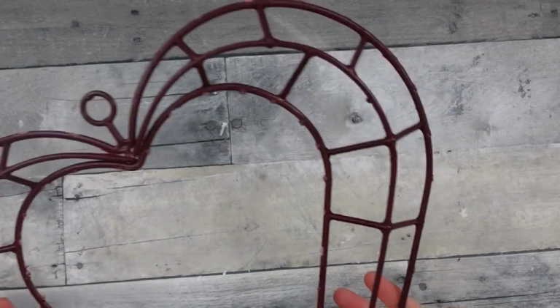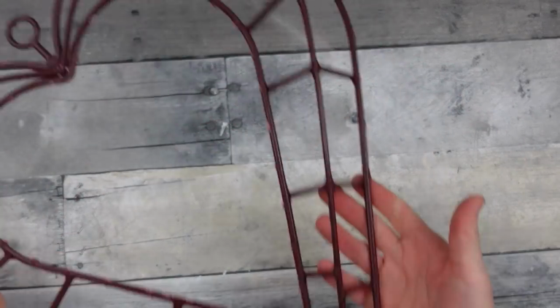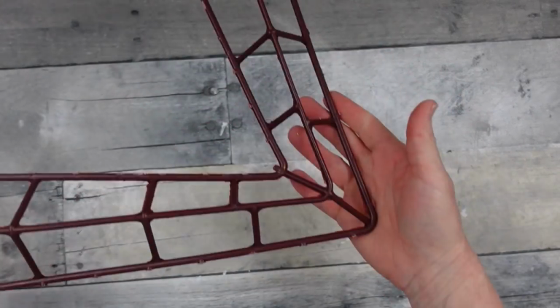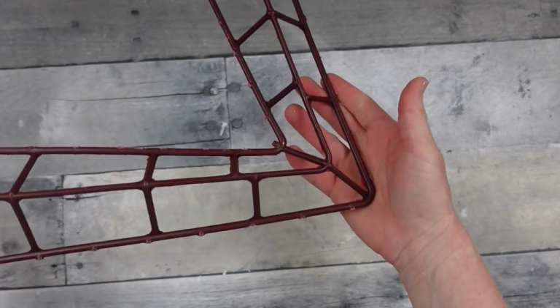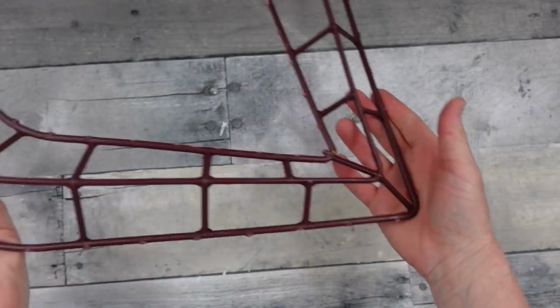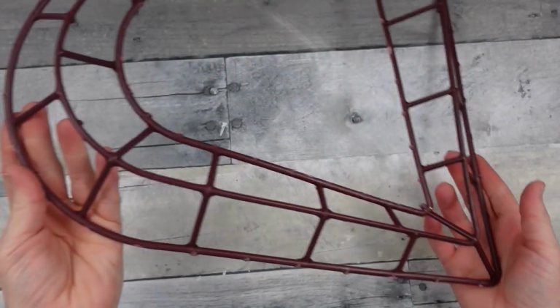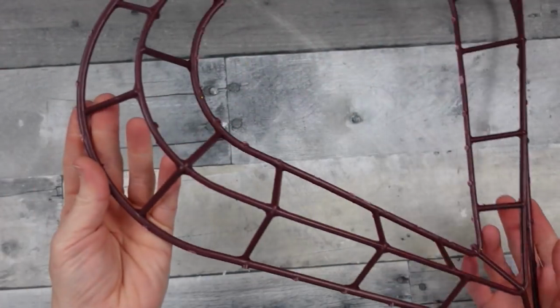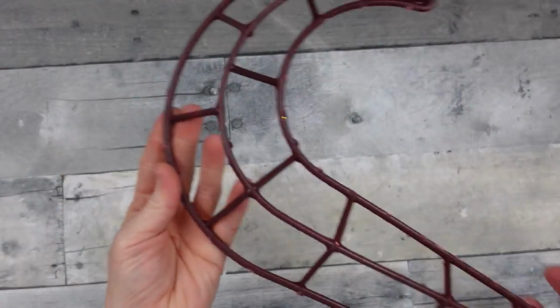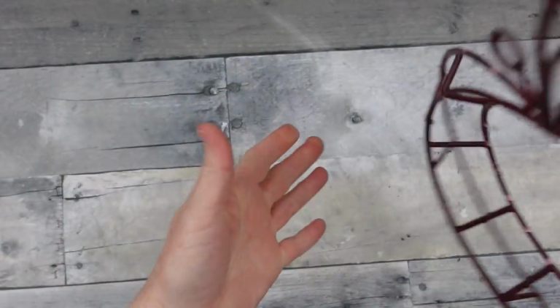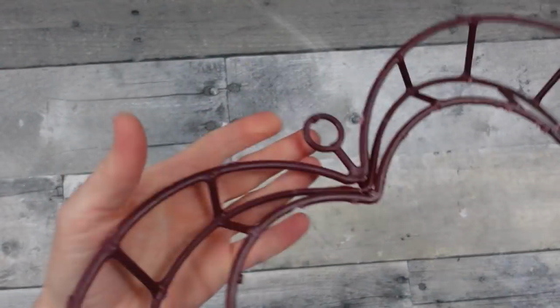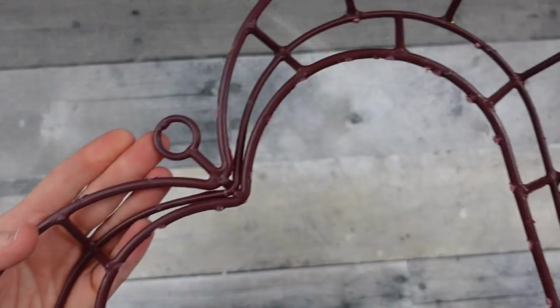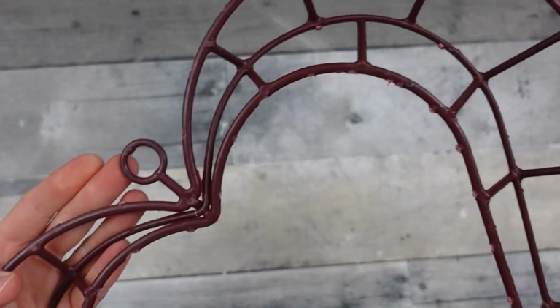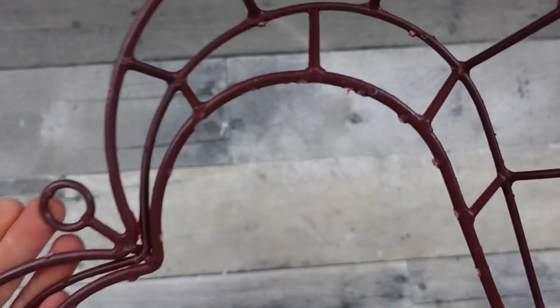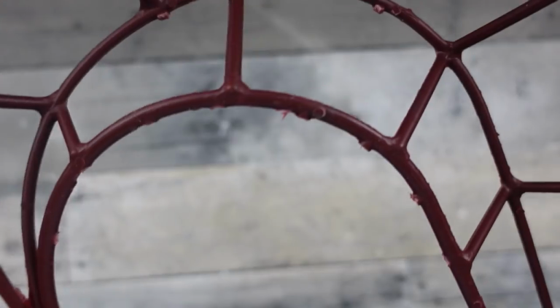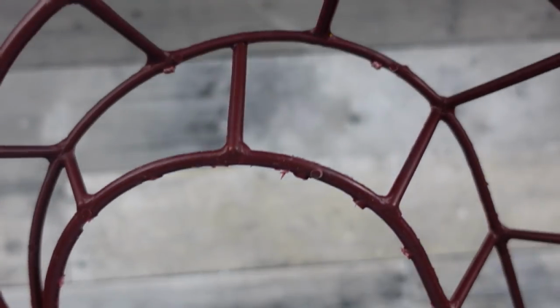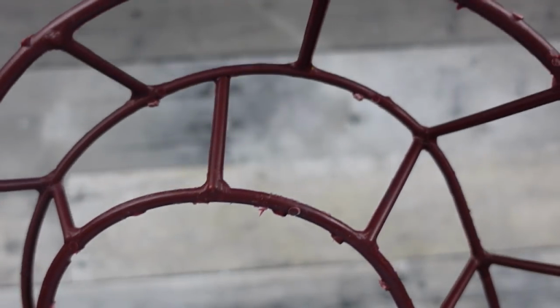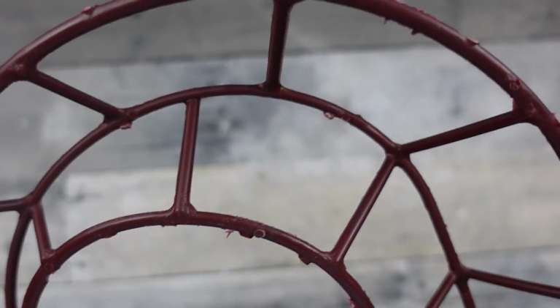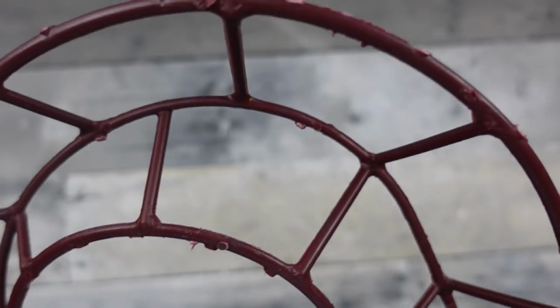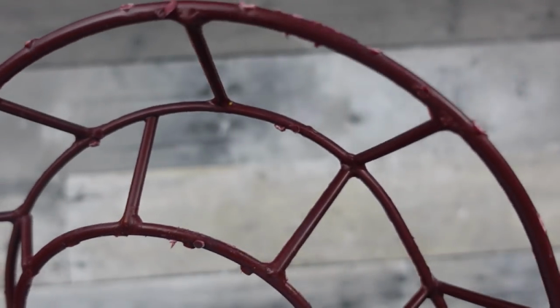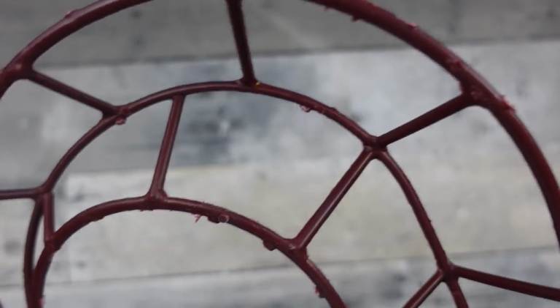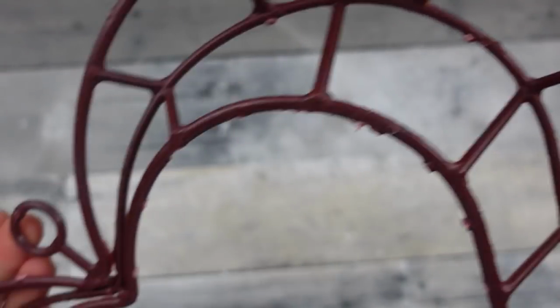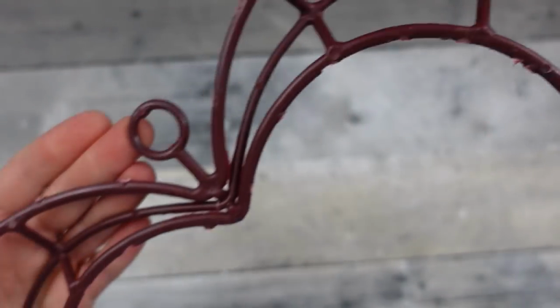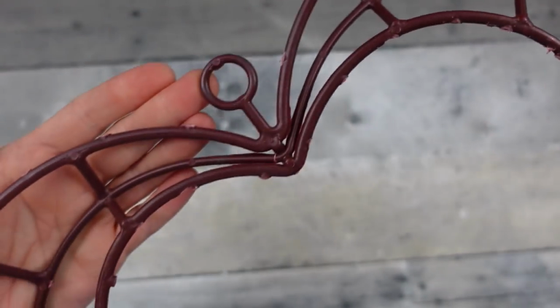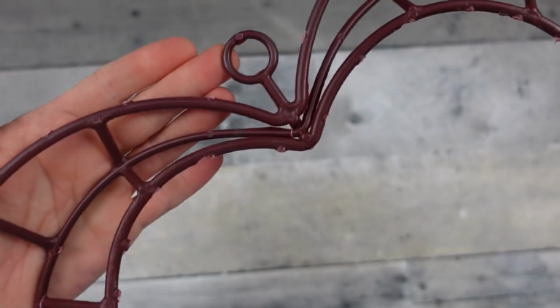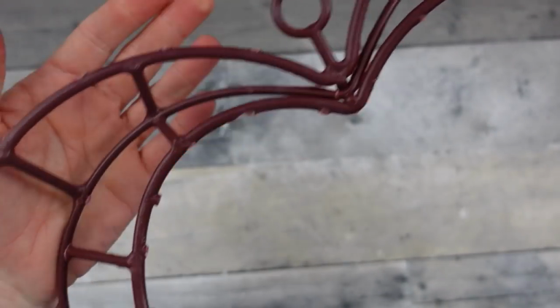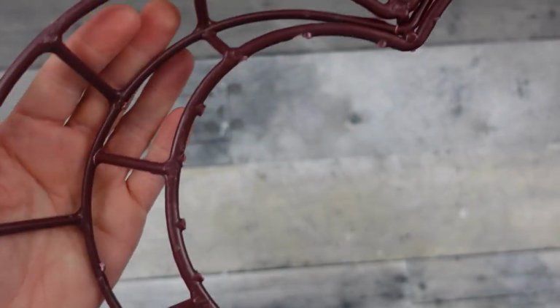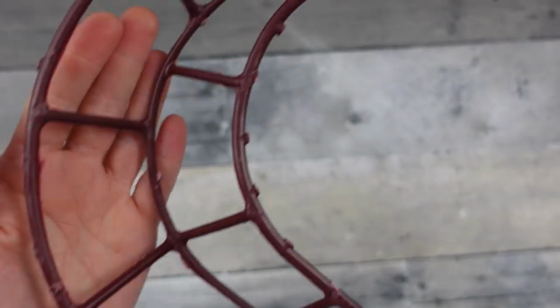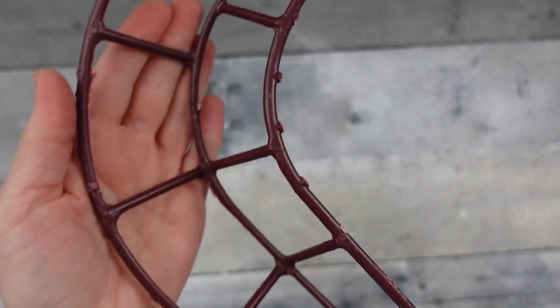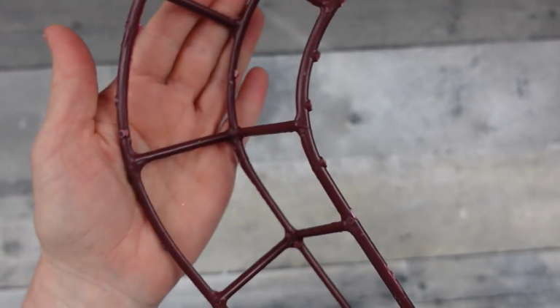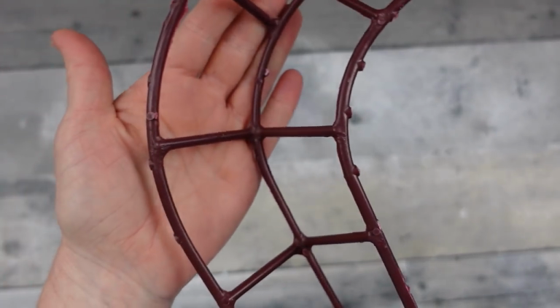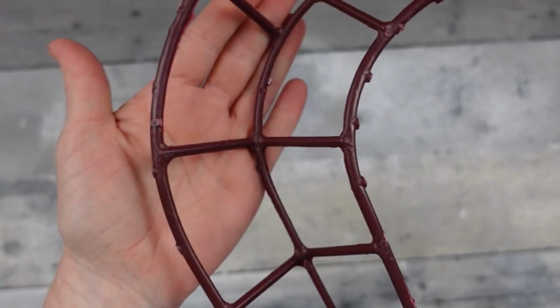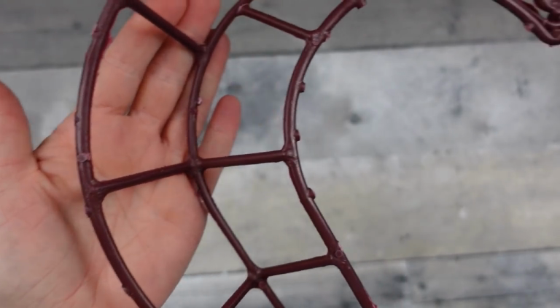Get your frame all clean like this and be sure that you trim those down so you don't cut your fingers. Get them down as low and blunt as you can.